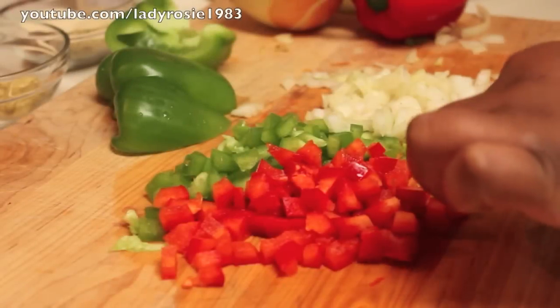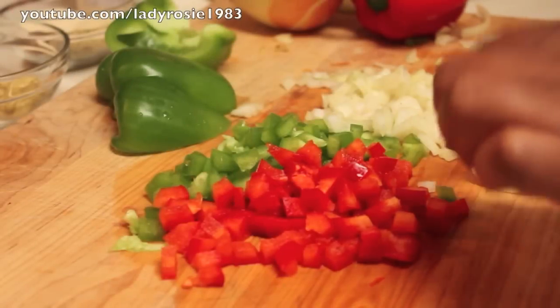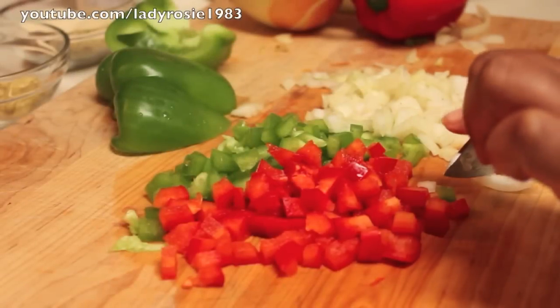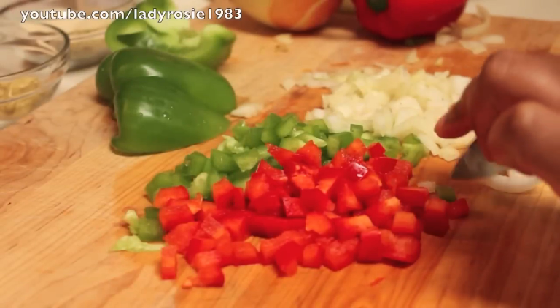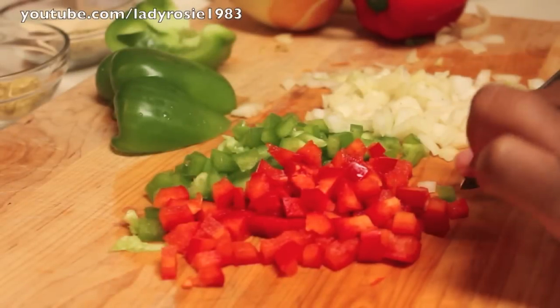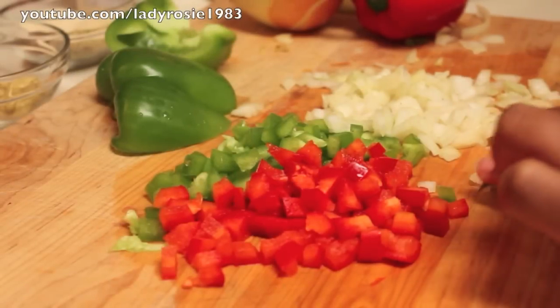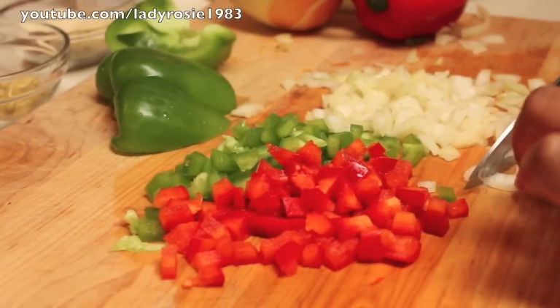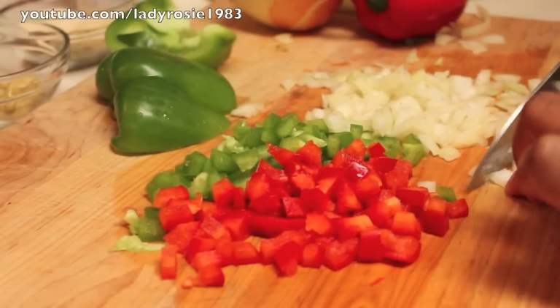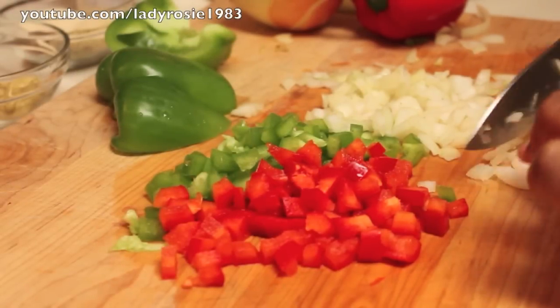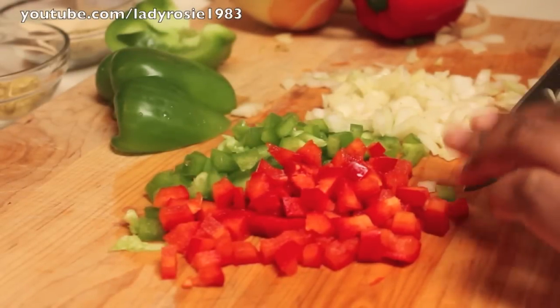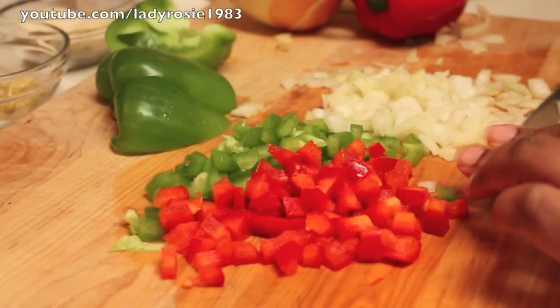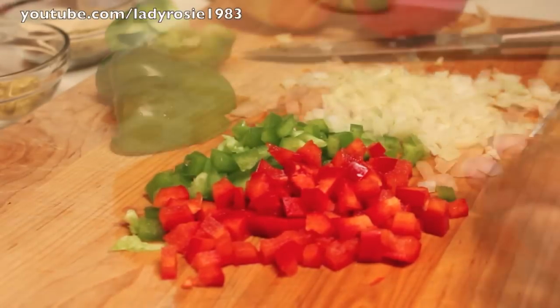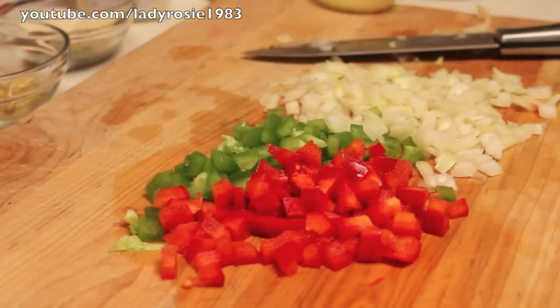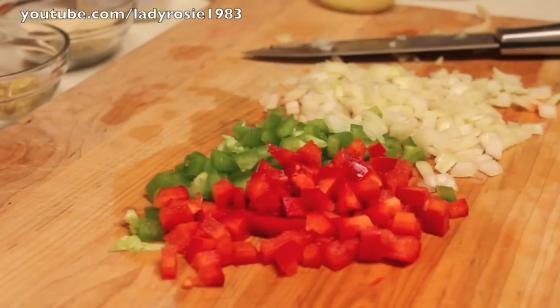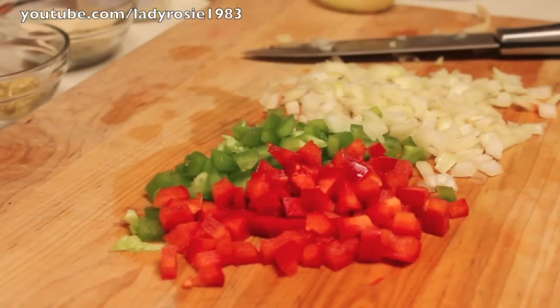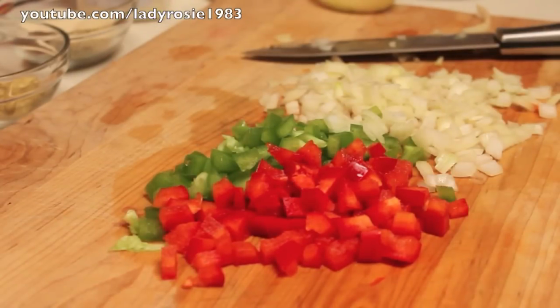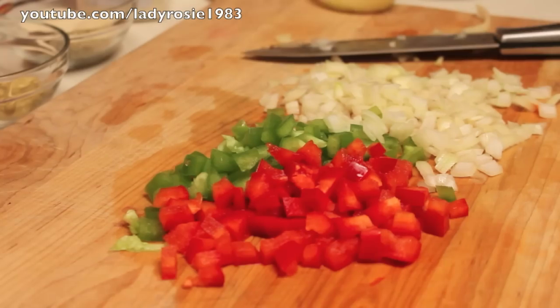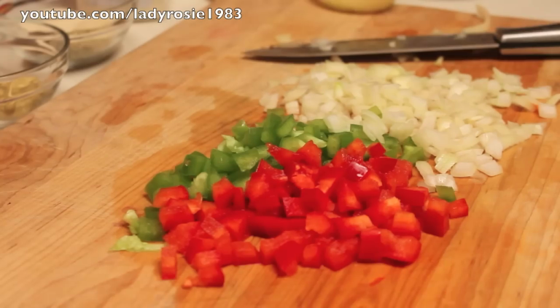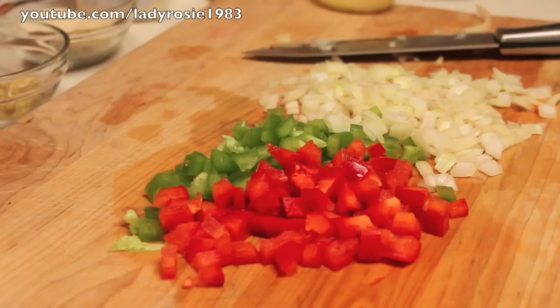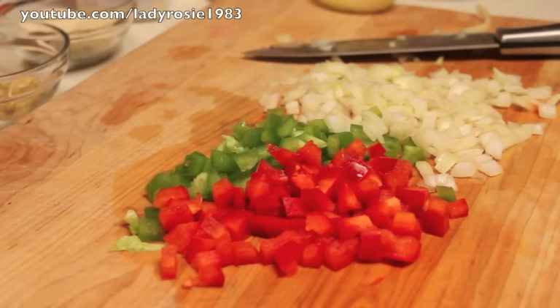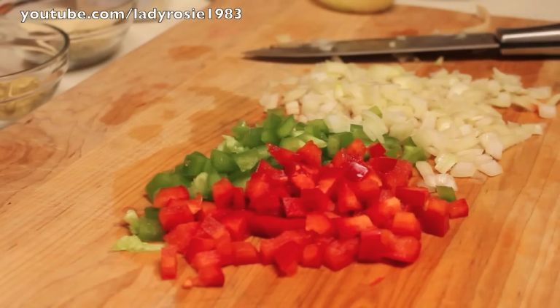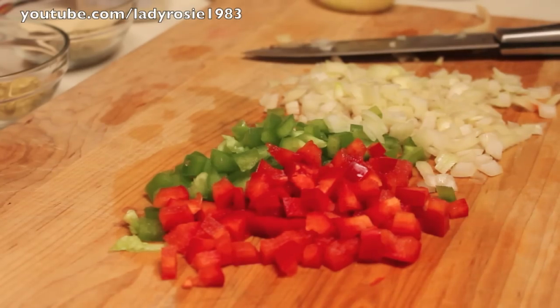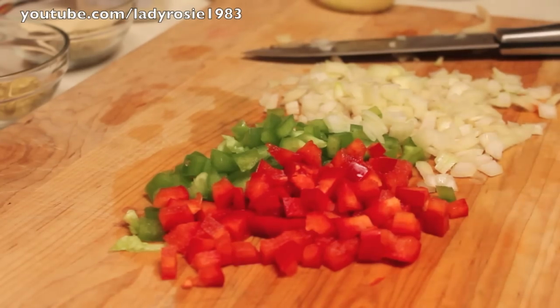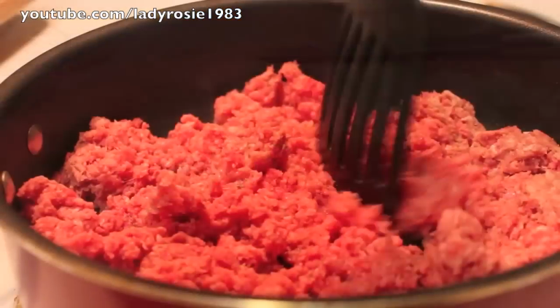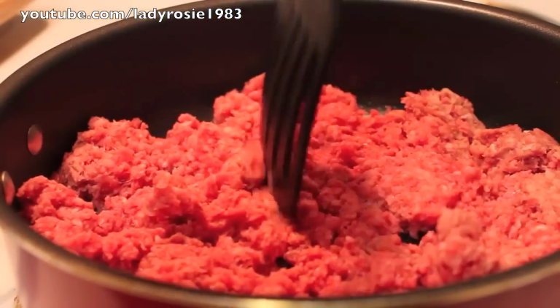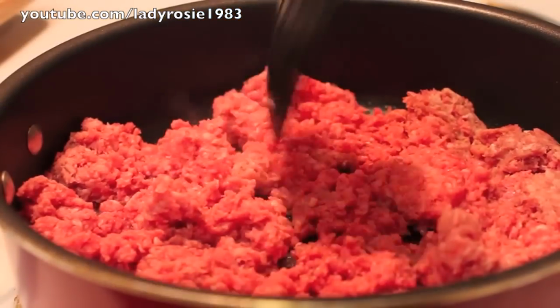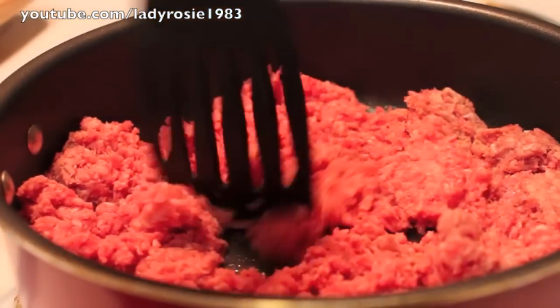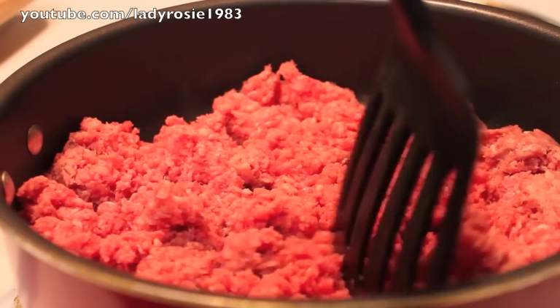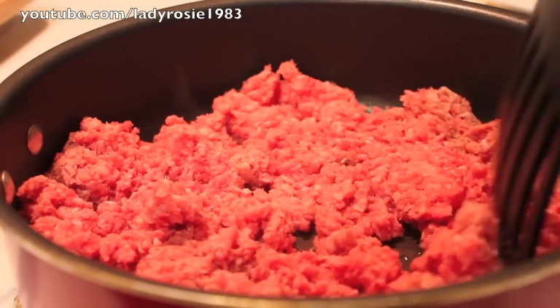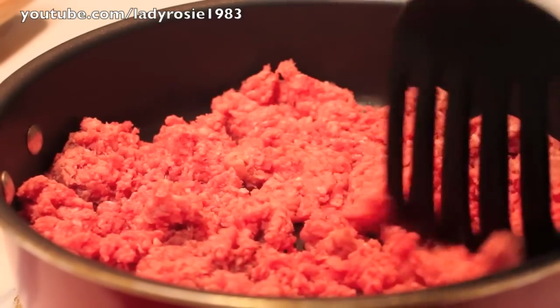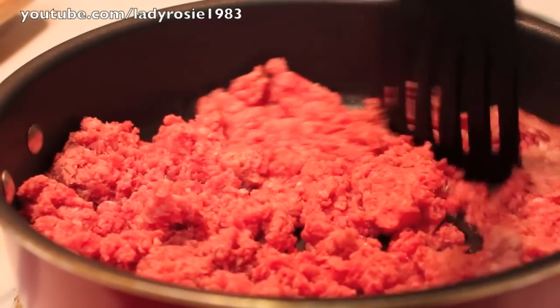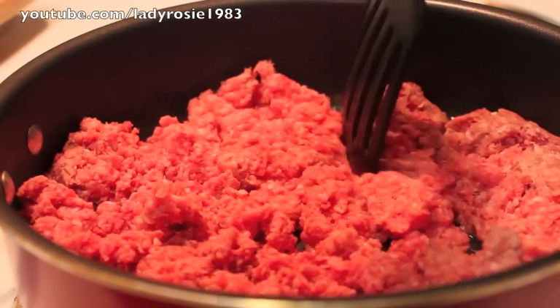So I'm starting off at my chopping board, and I'm going to dice some onions and peppers. I'm using yellow onion, even though they look white on camera, and I also have some red and green peppers.